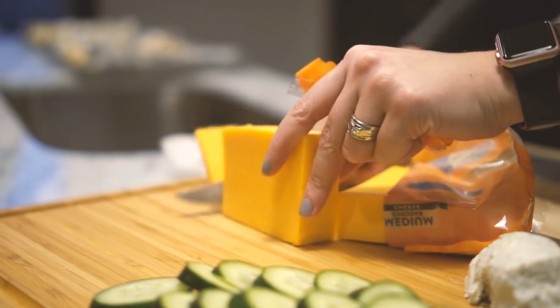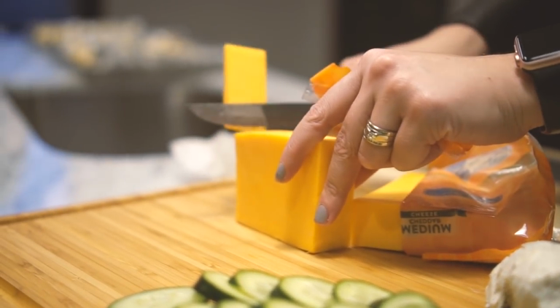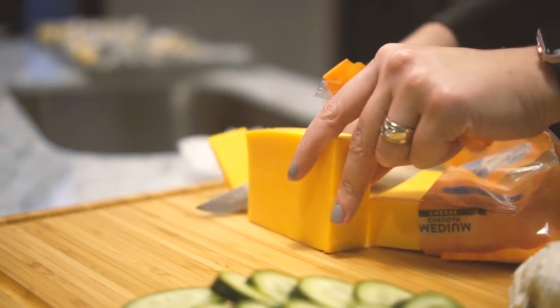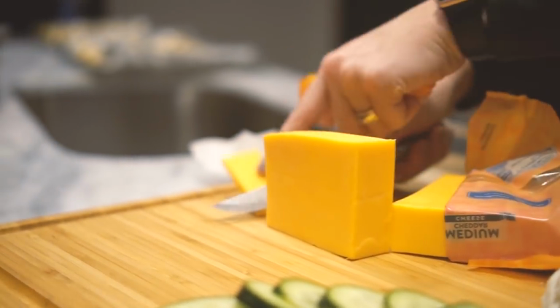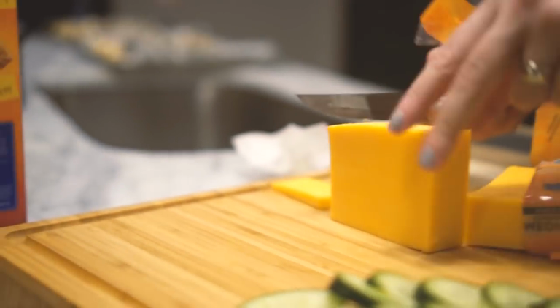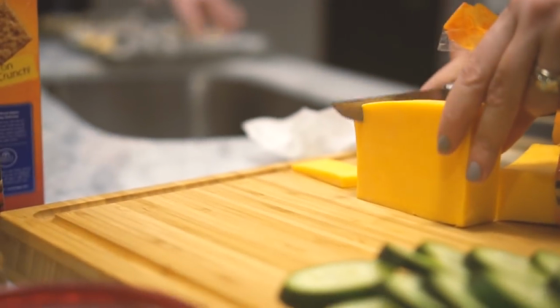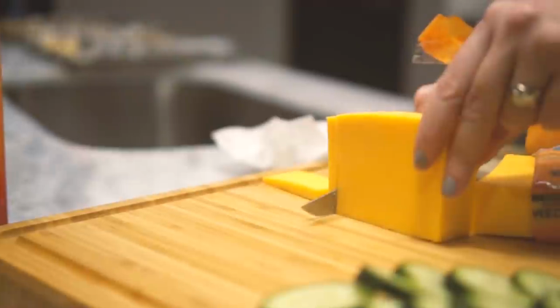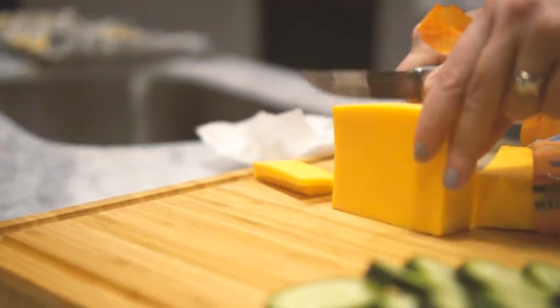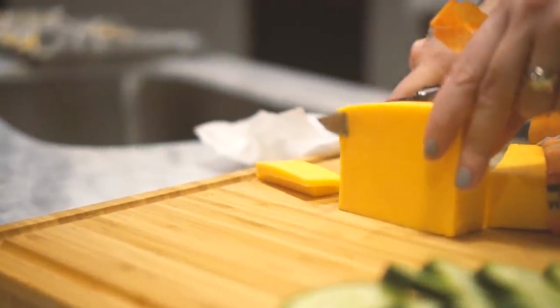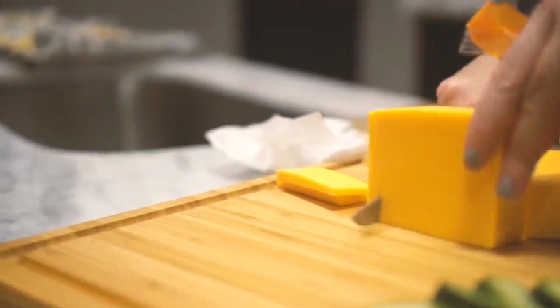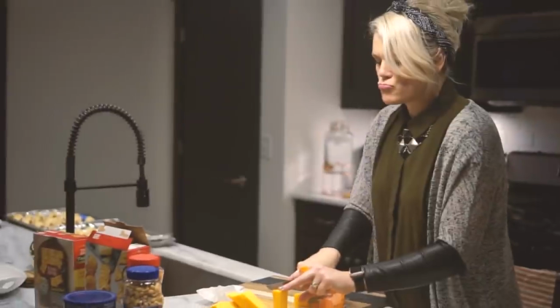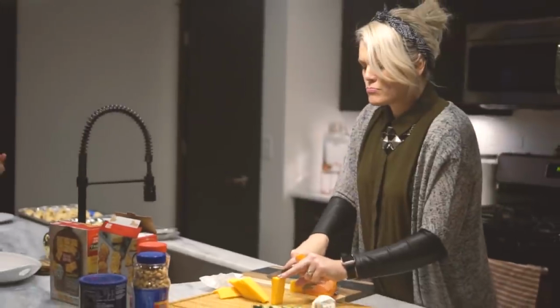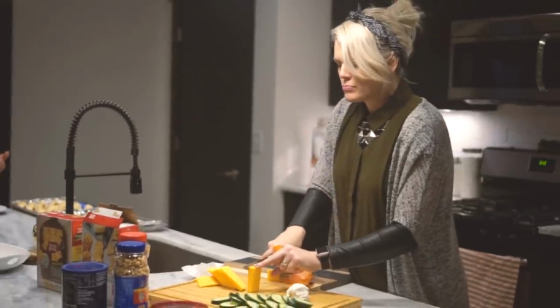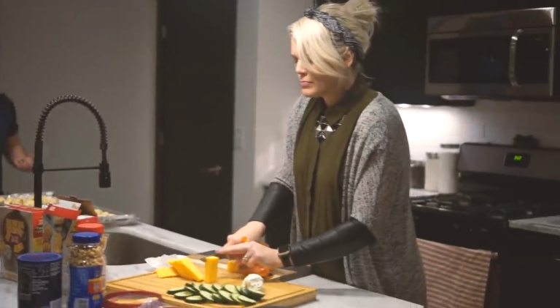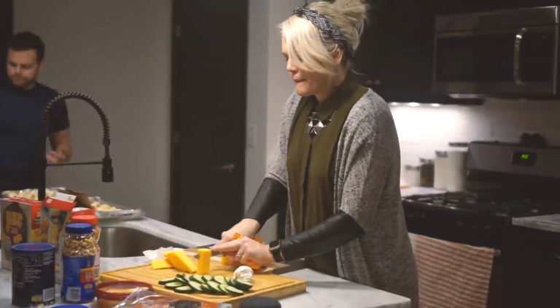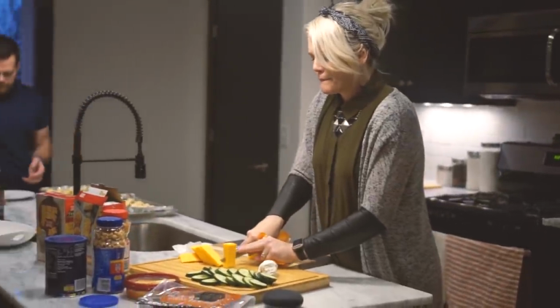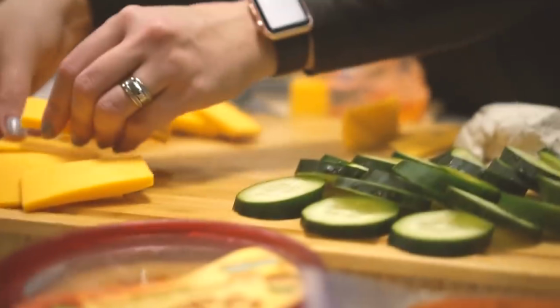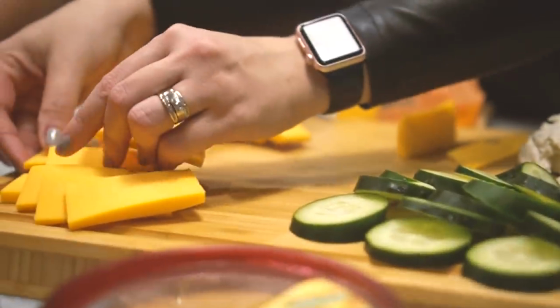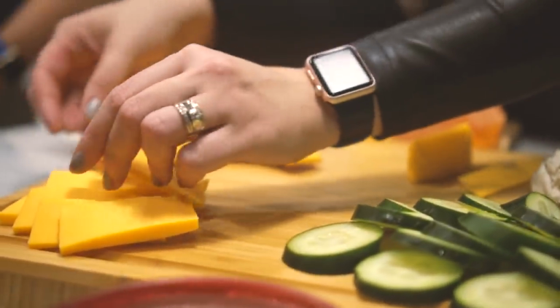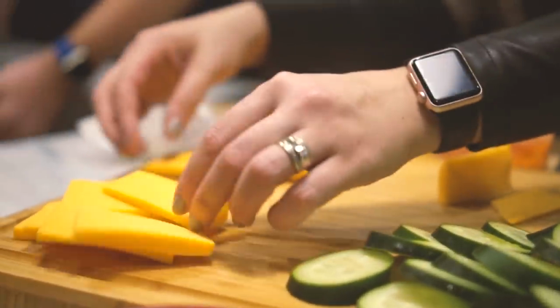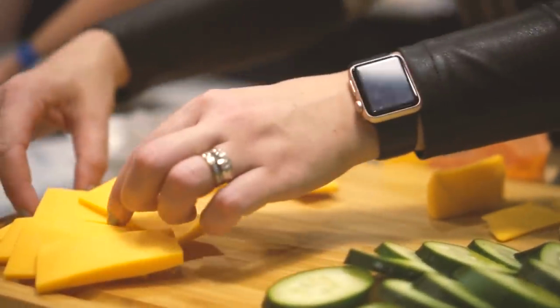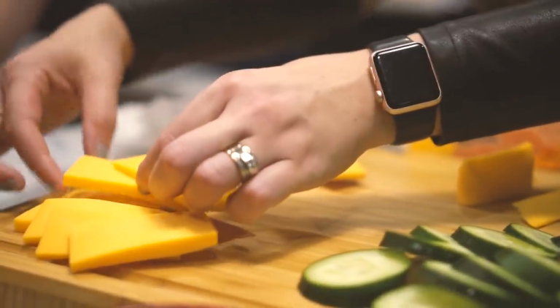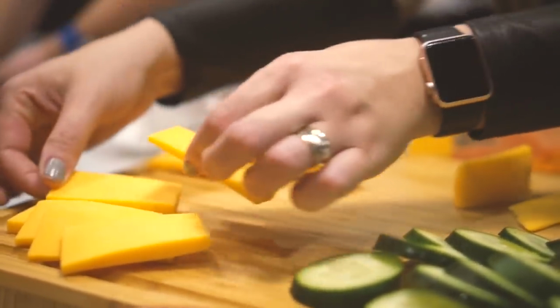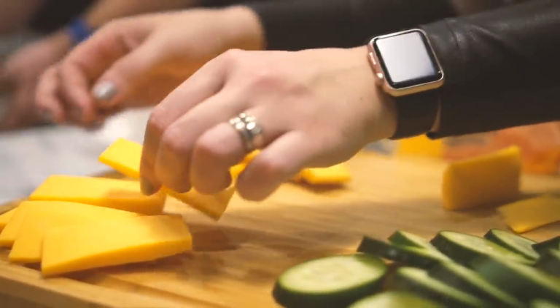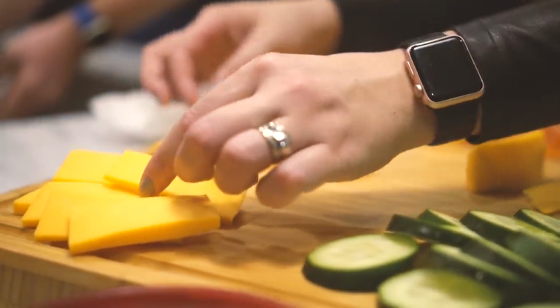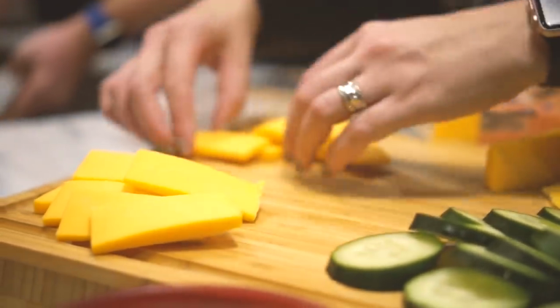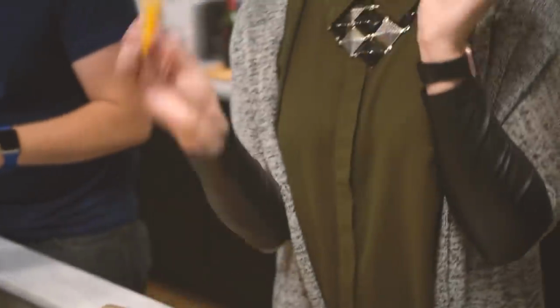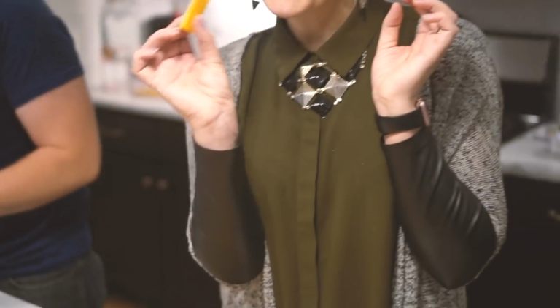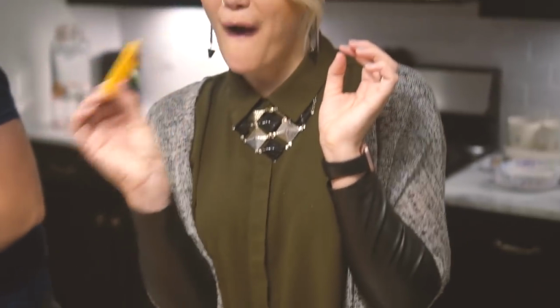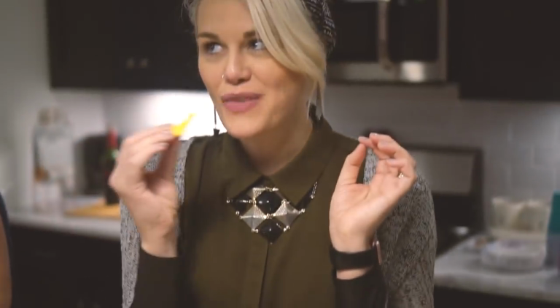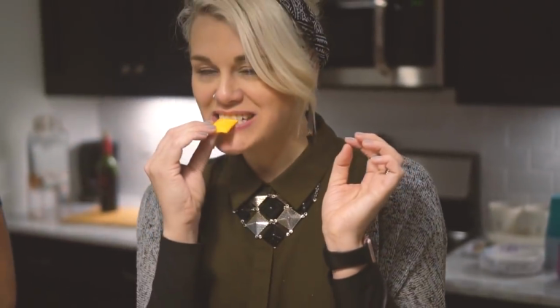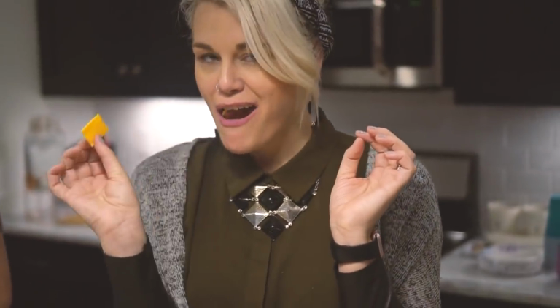One of my must-haves on any charcuterie board is a yummy goat cheese. Usually I make my own but this time I was in a pinch so I got something from the store. And then of course I add some good old cheddar cheese for those plain Janes out there.